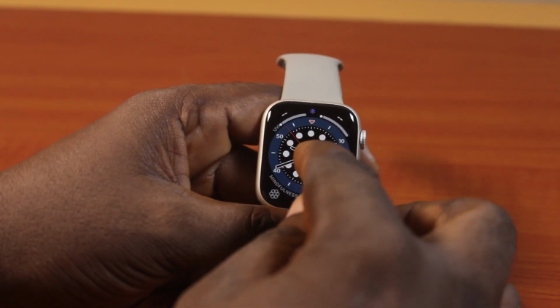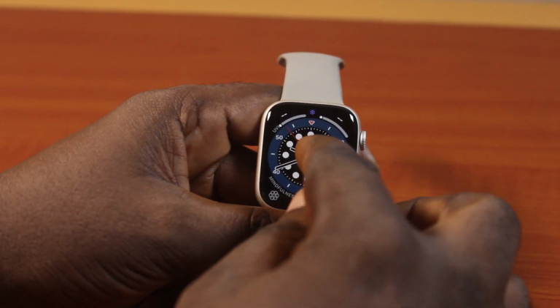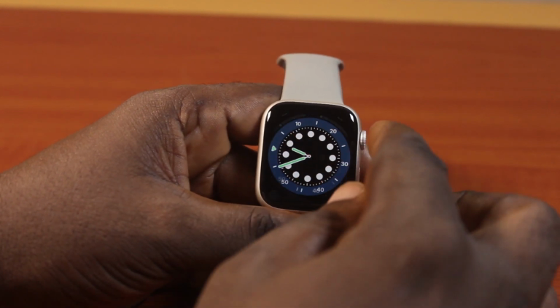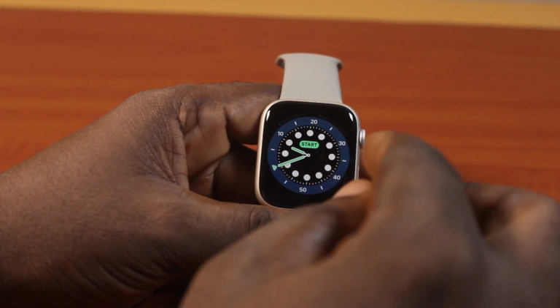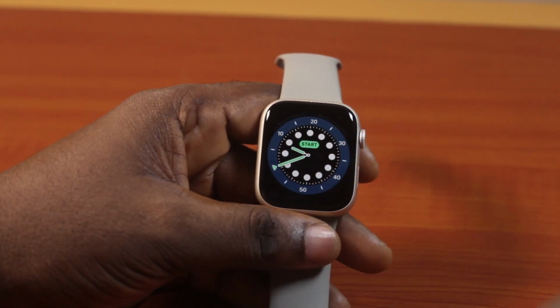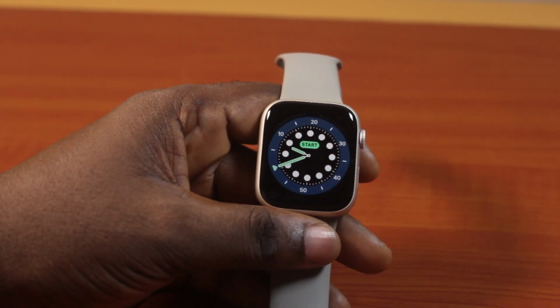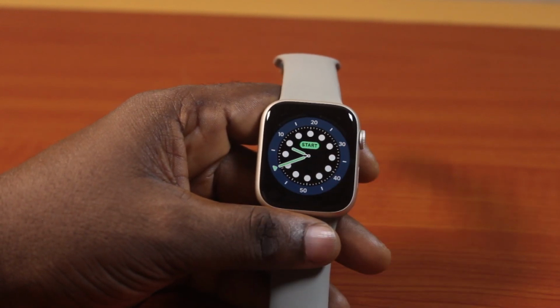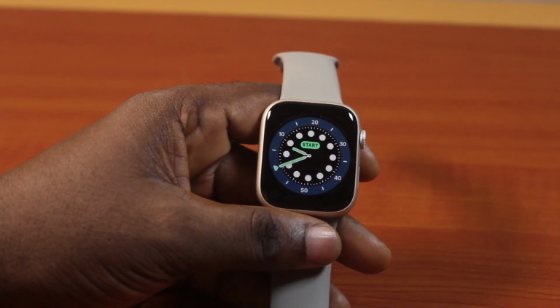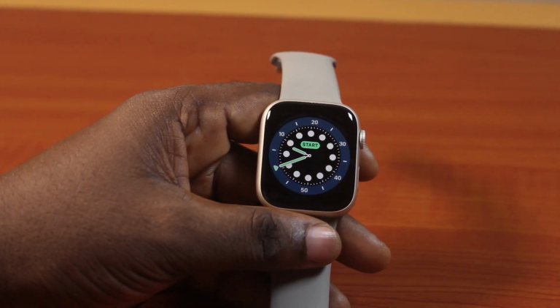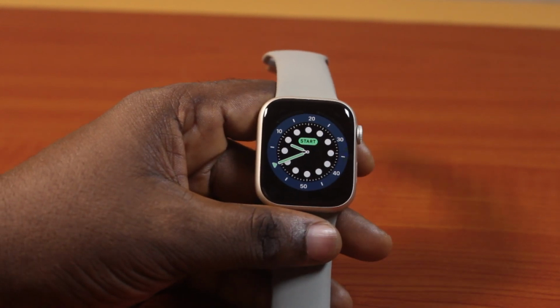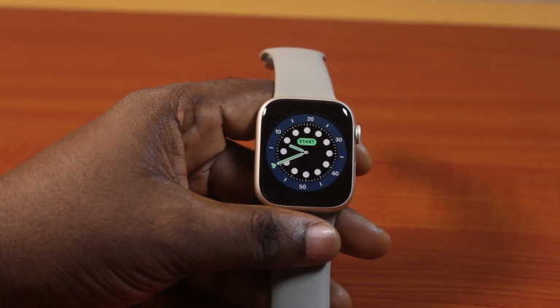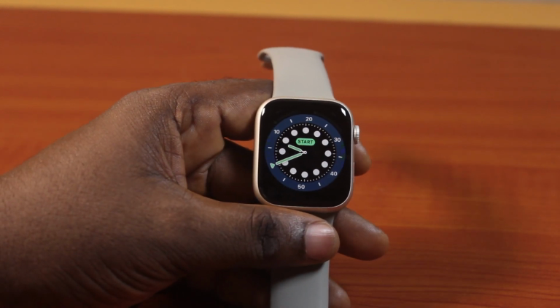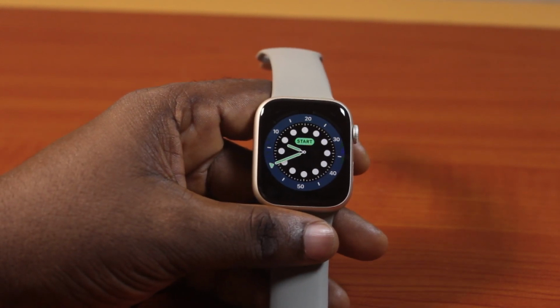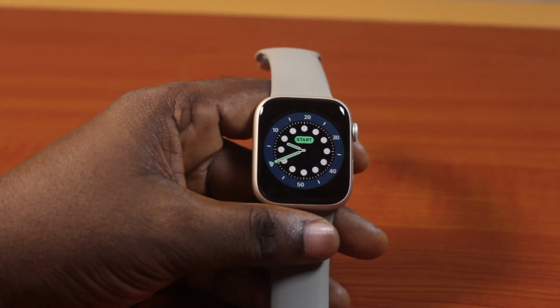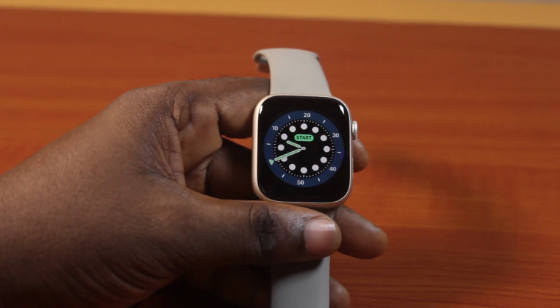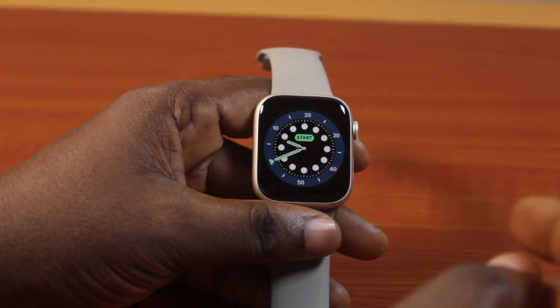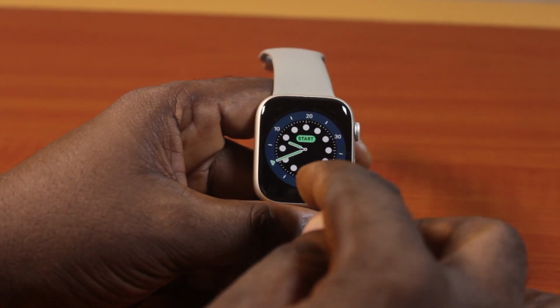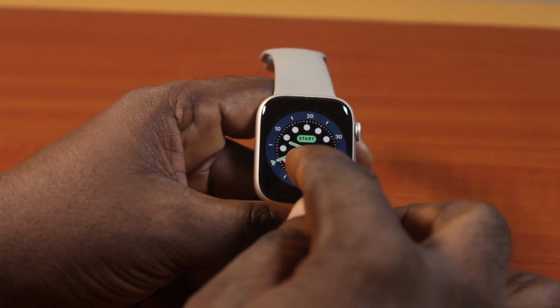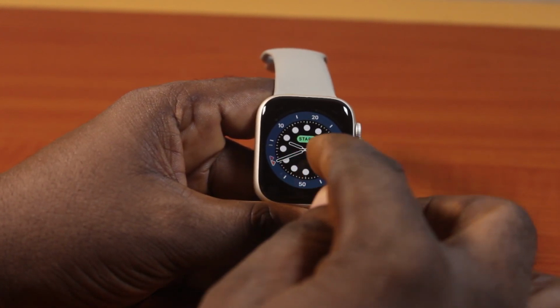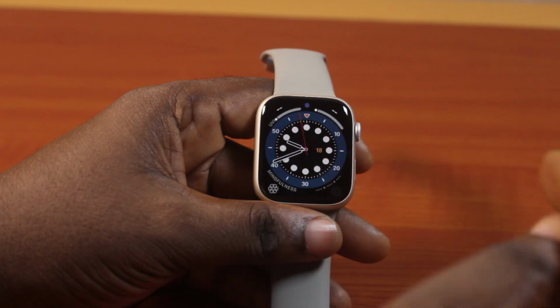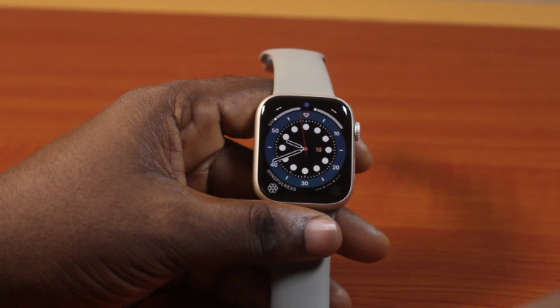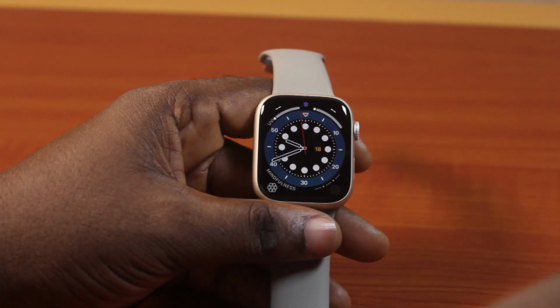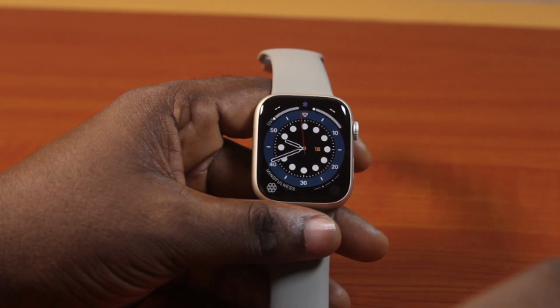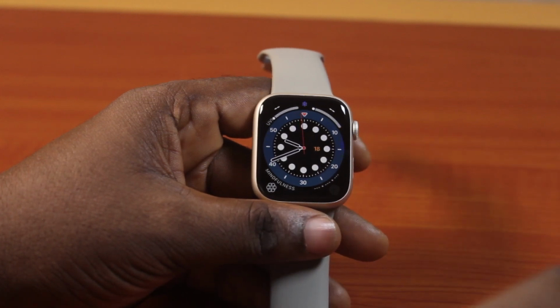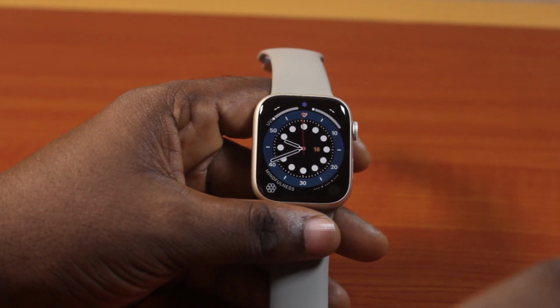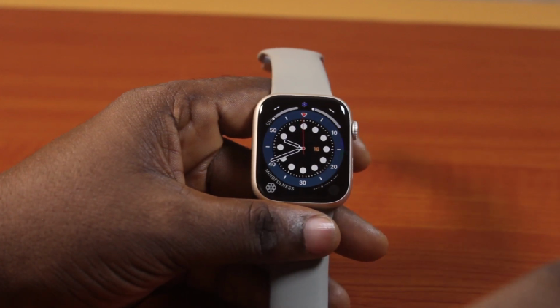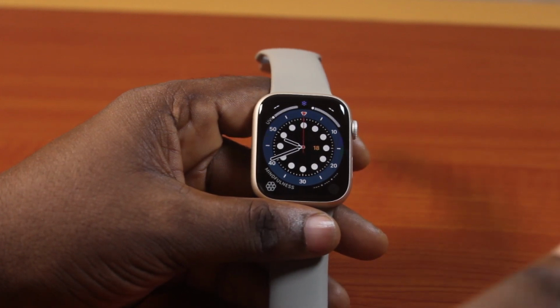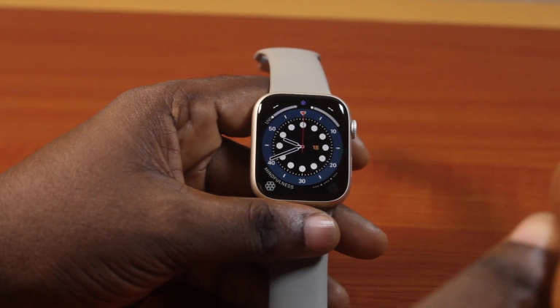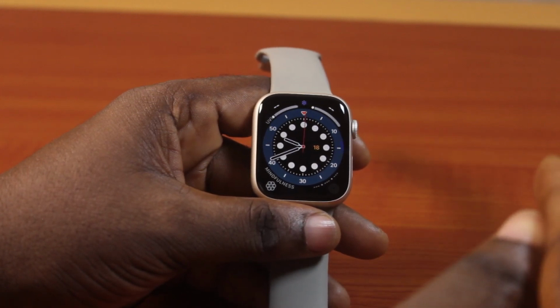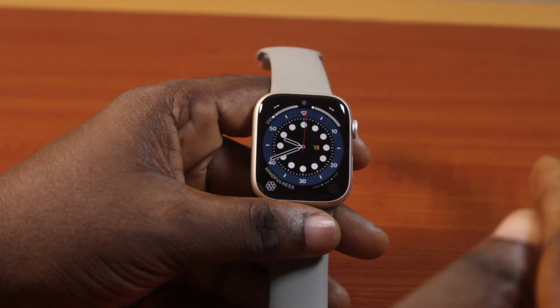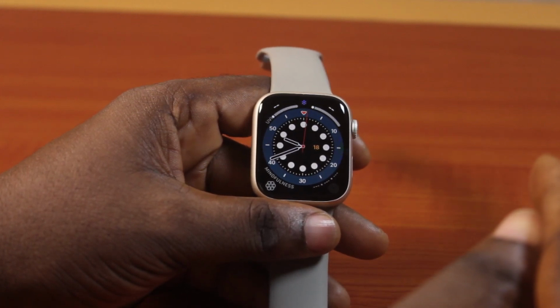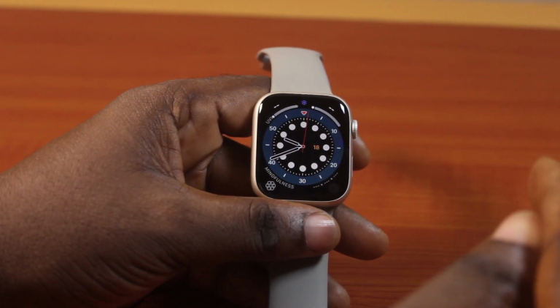I will show you how you can easily find out your Apple Watch Series 9 storage capacity. If you found this video helpful and informative, please don't forget to like and subscribe.